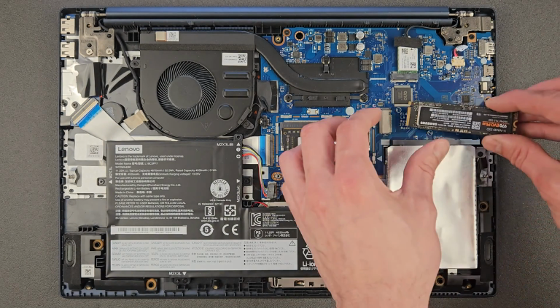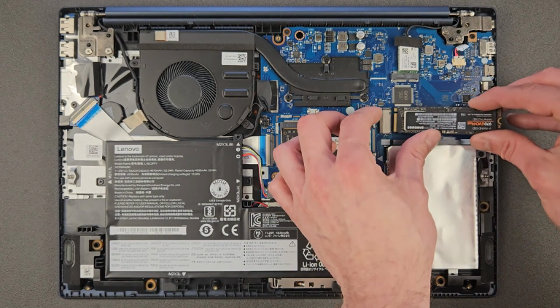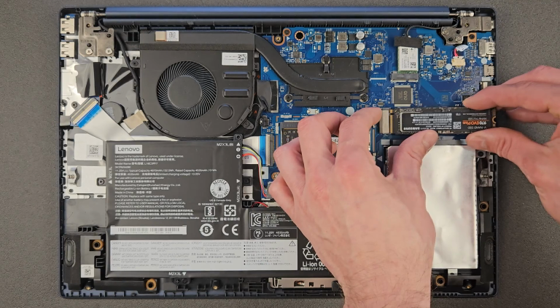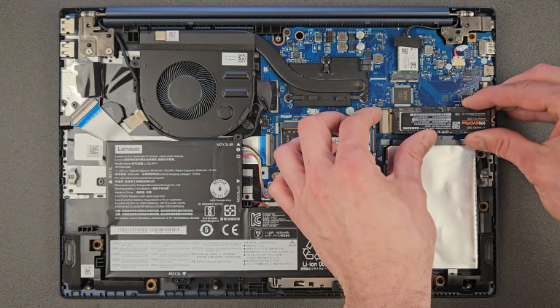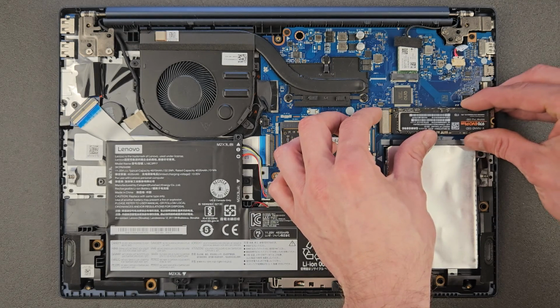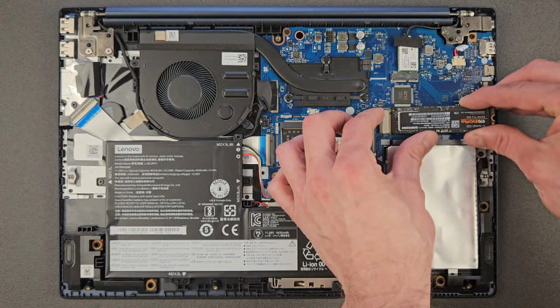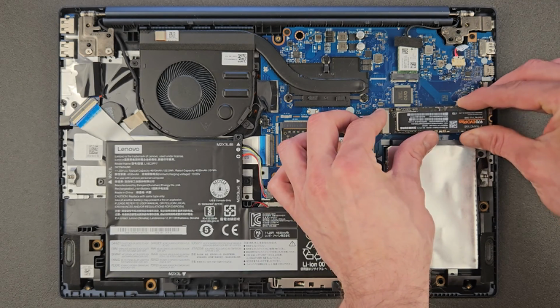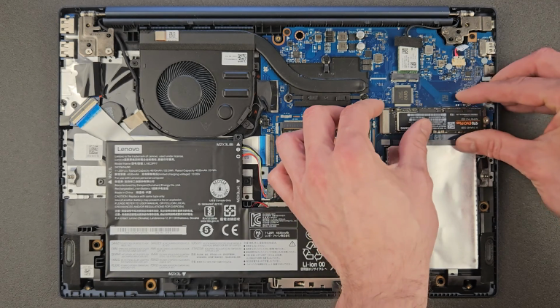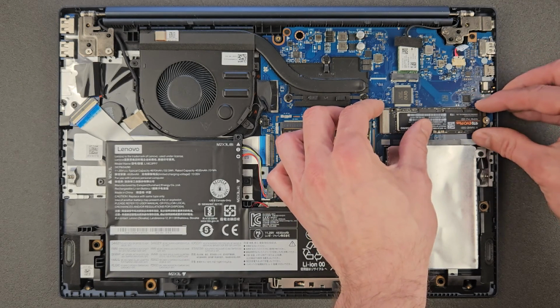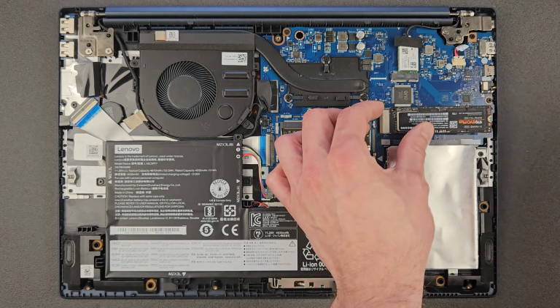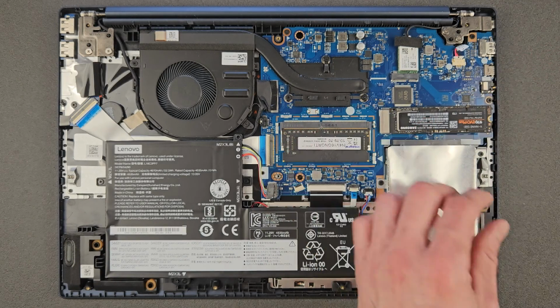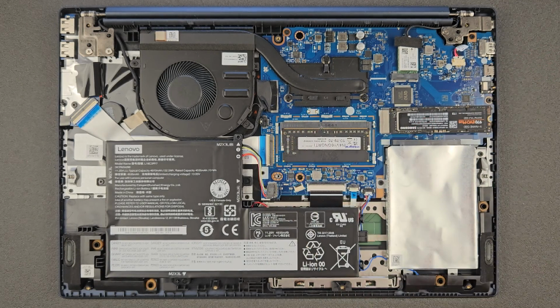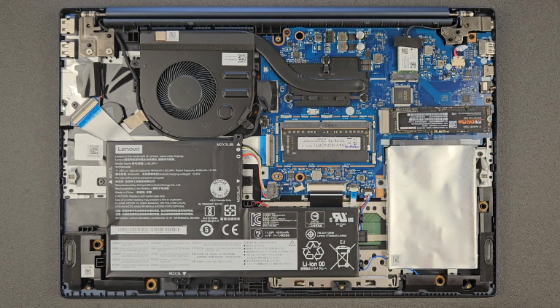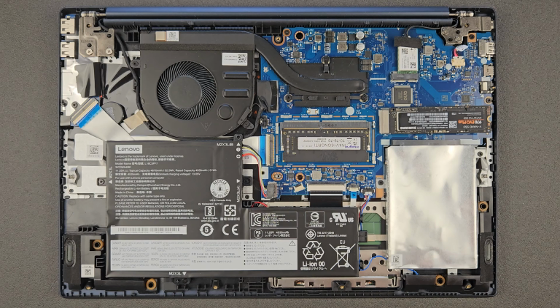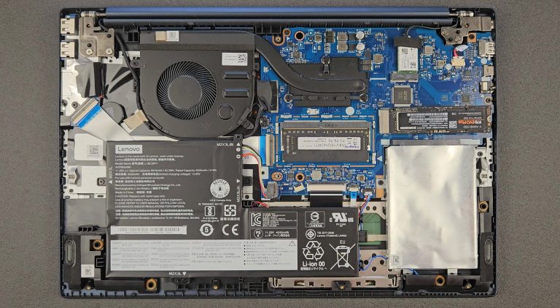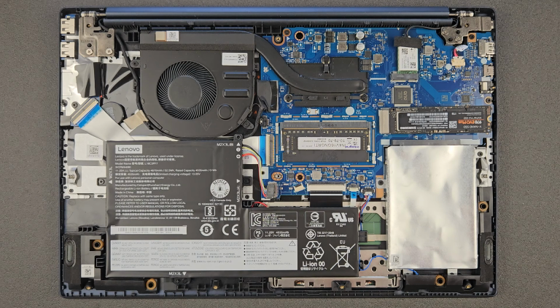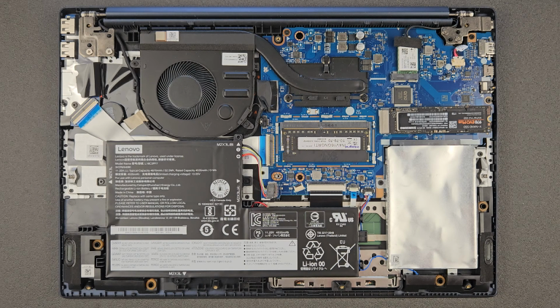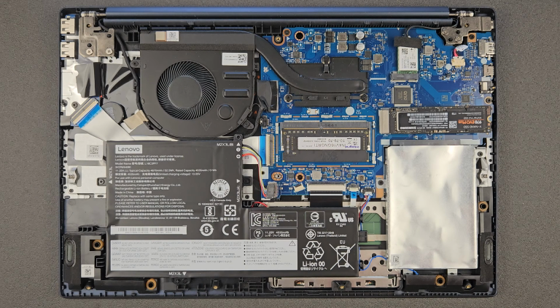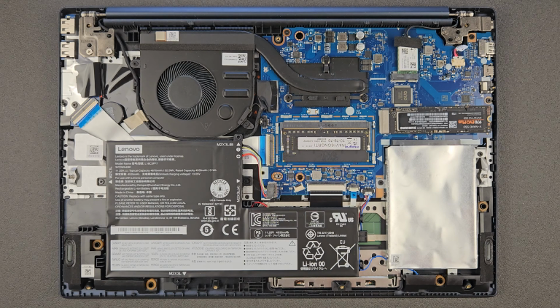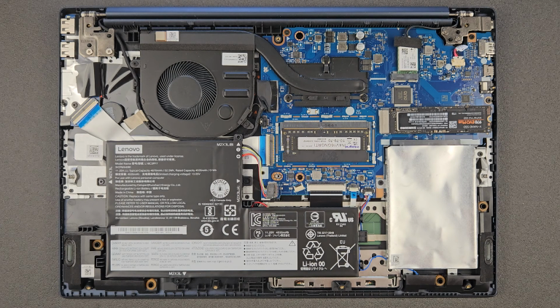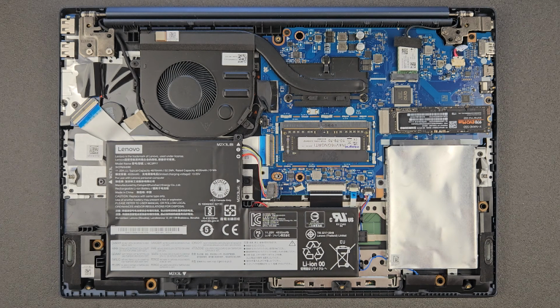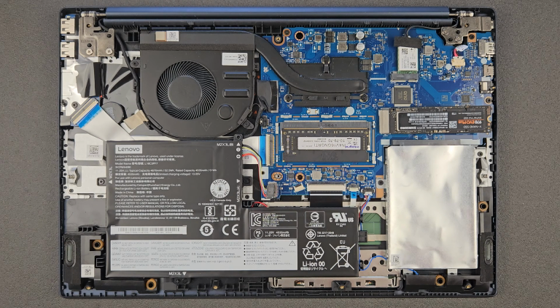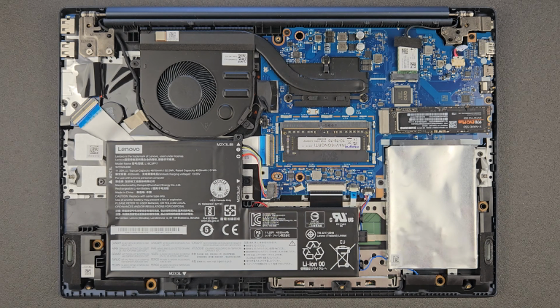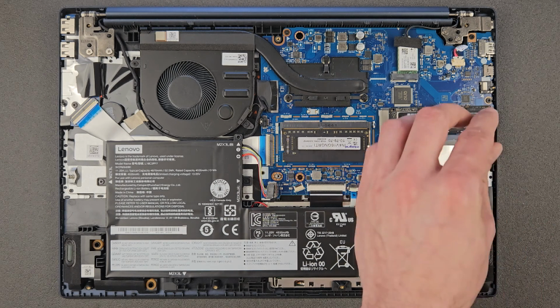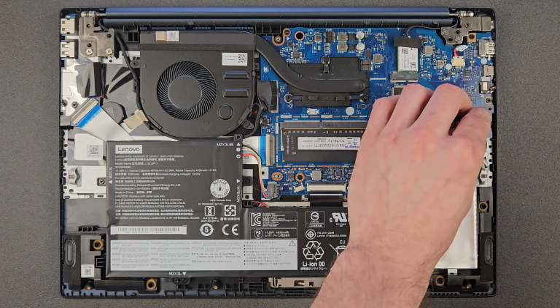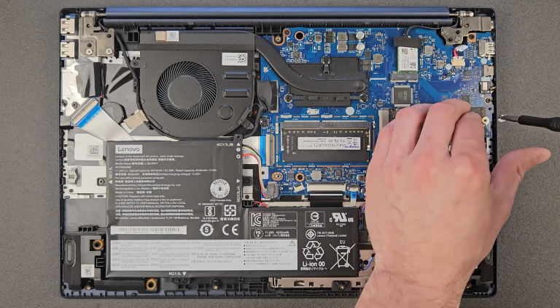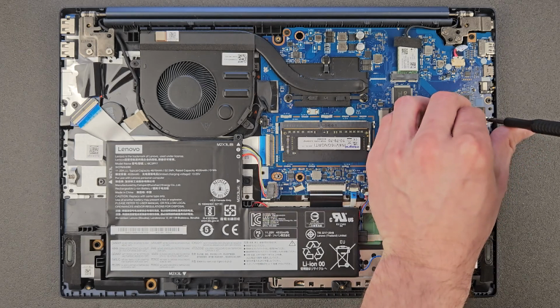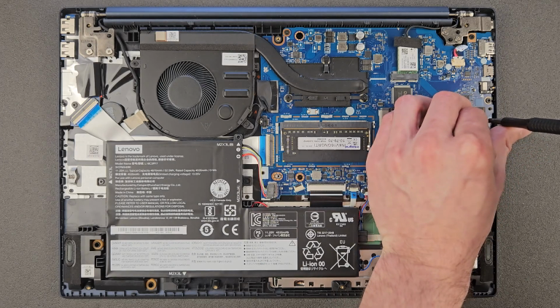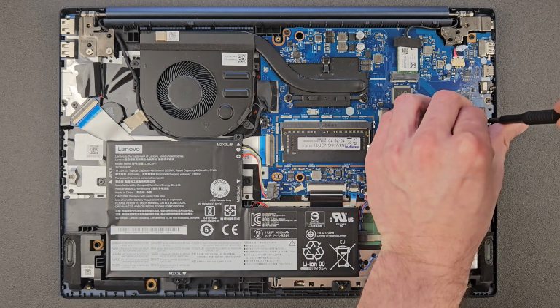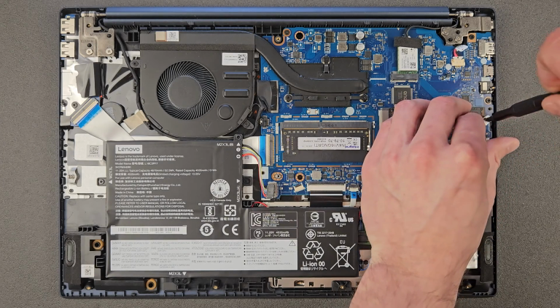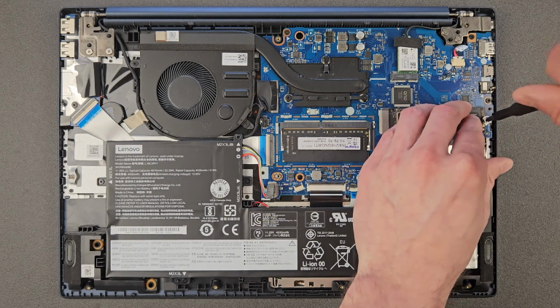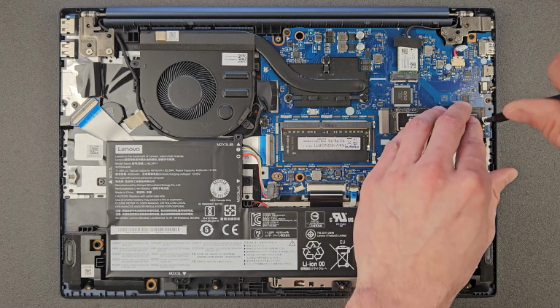Okay, slide that in nicely, and the same screw that you removed before goes back in — and that's it, we're done with upgrading the SSD. Great news it was upgradable, so I'm quite happy with that.